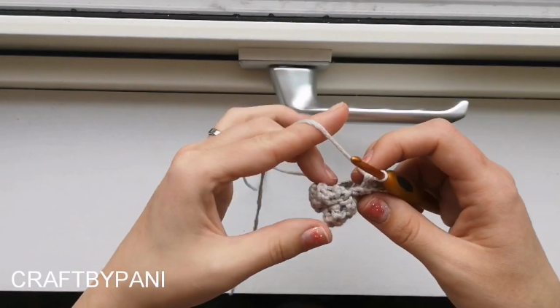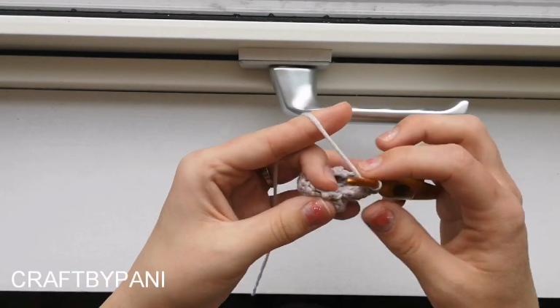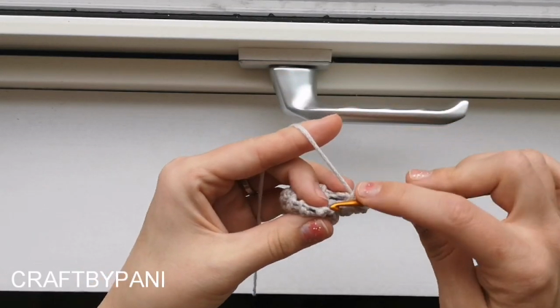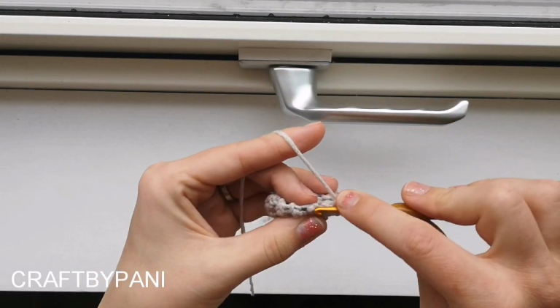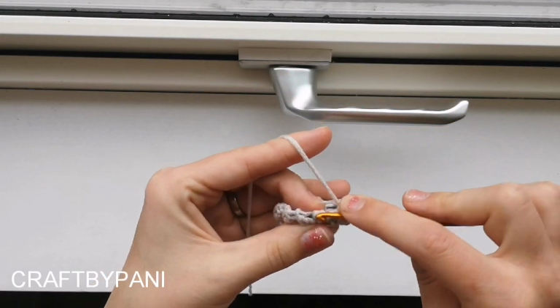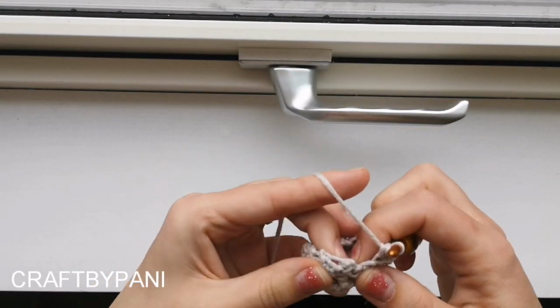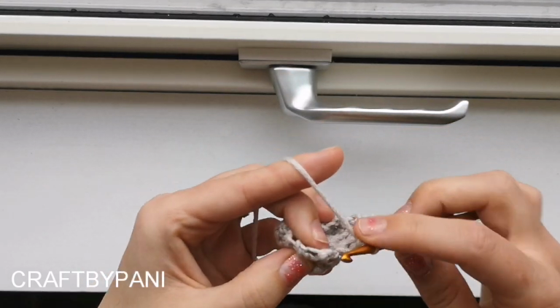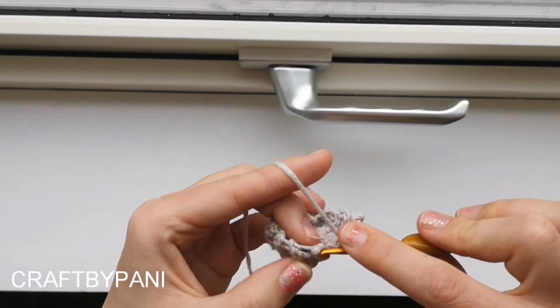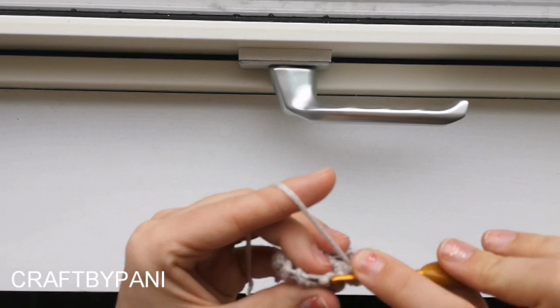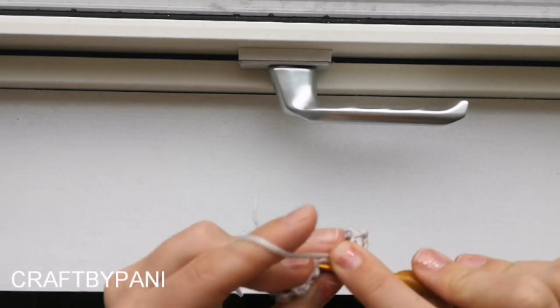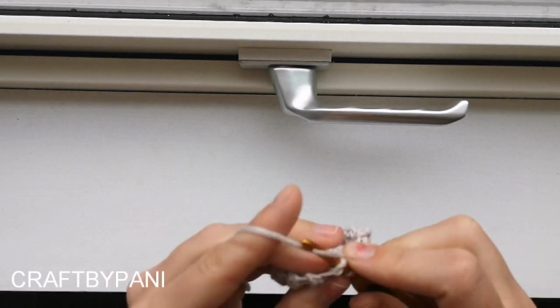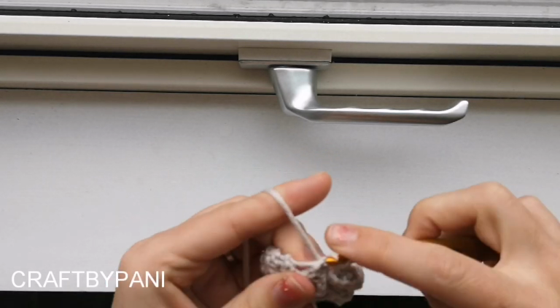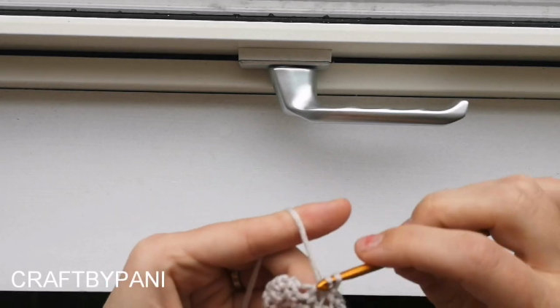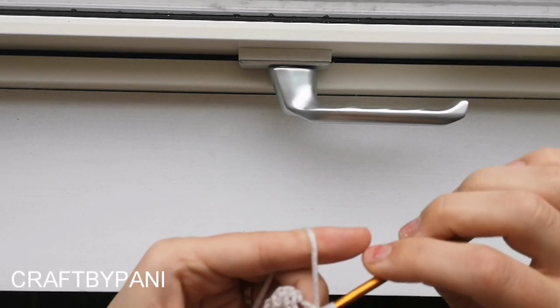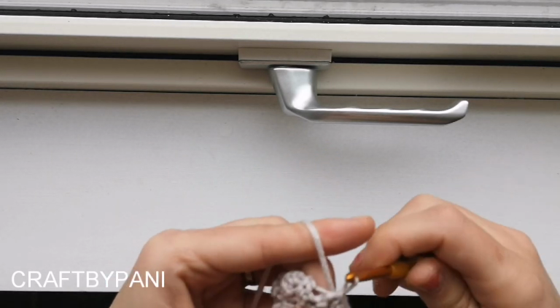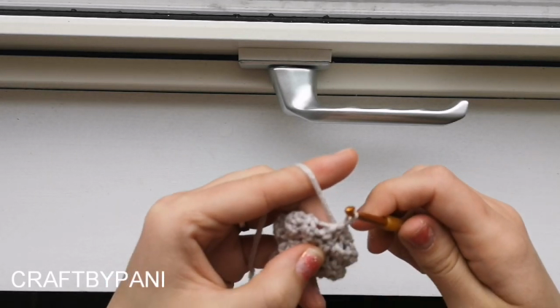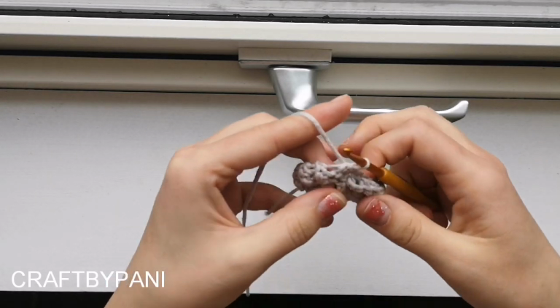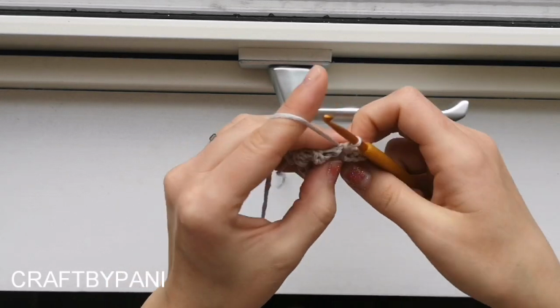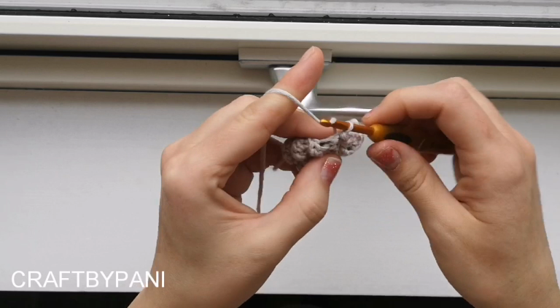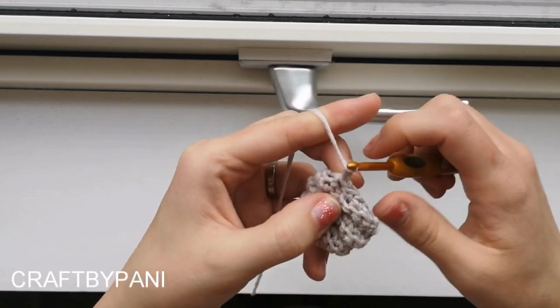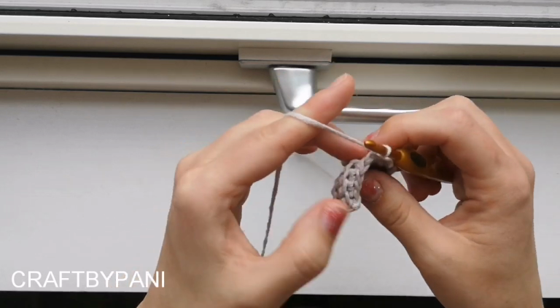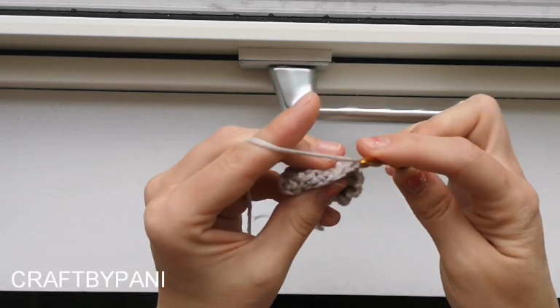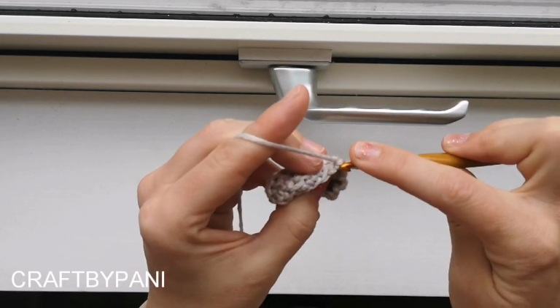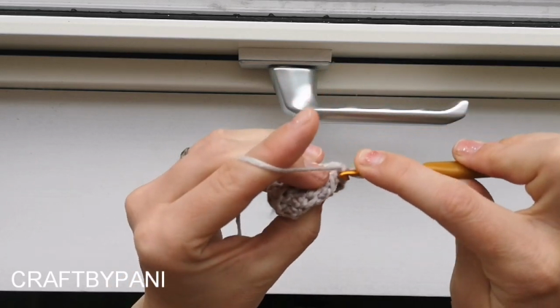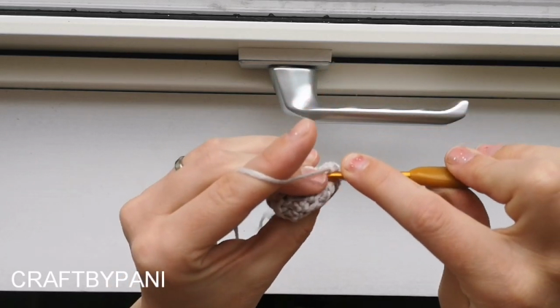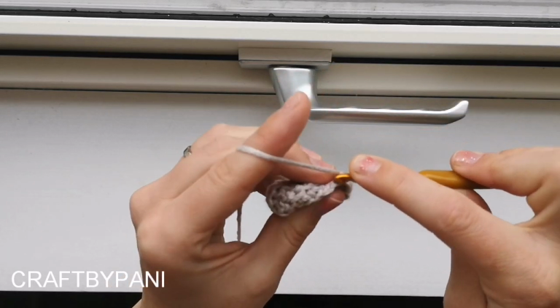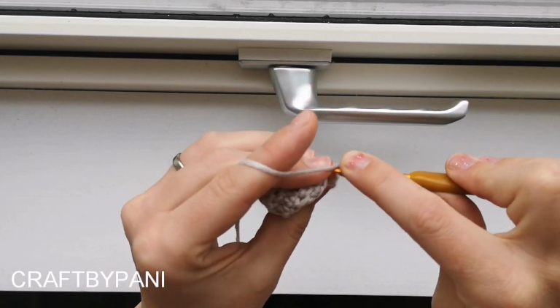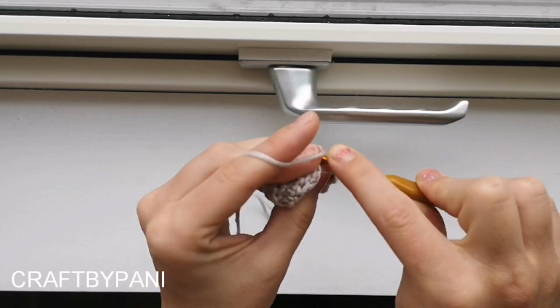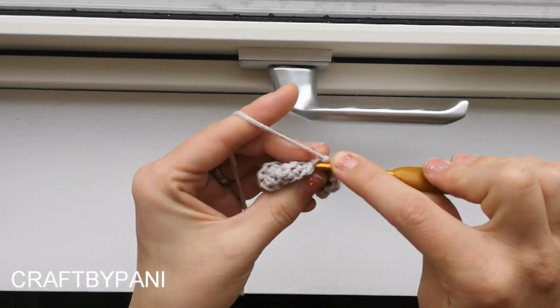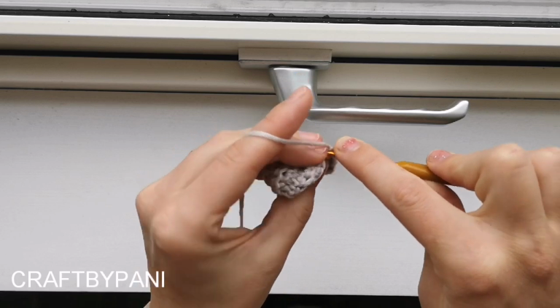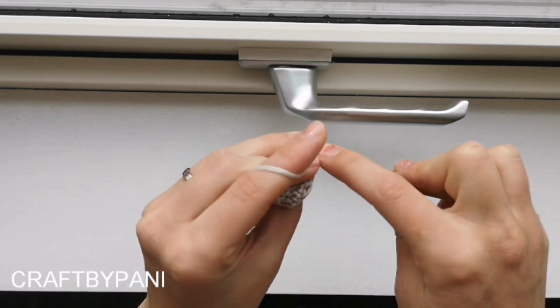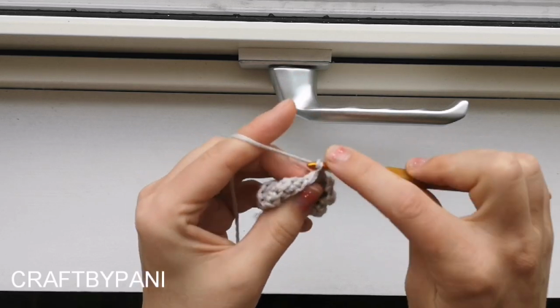So we are going to slip stitch. The first one is a wee bit wonky, just slip stitch in there. Chain one, chain one, and this one we increase. So now I want five single crochets and a slip stitch.